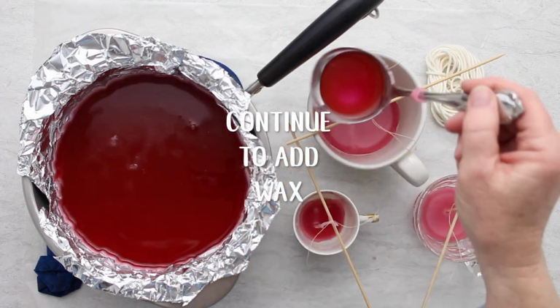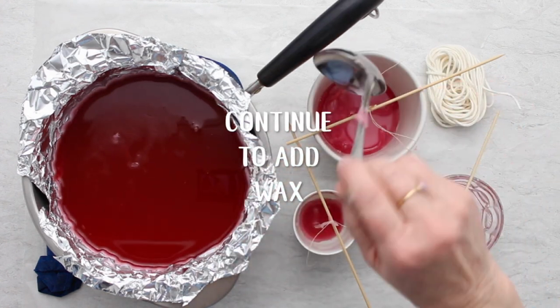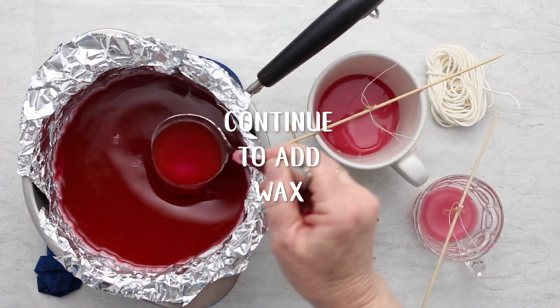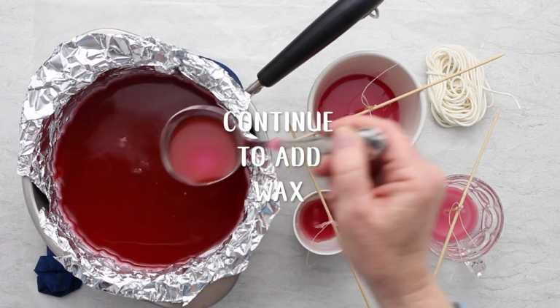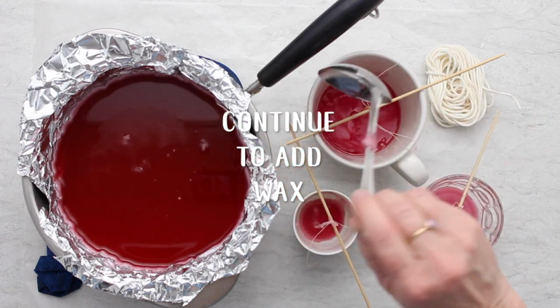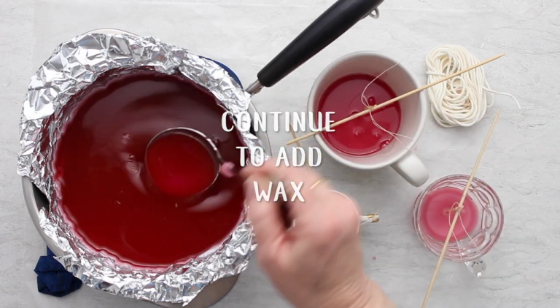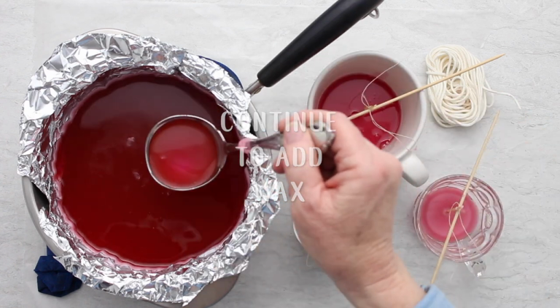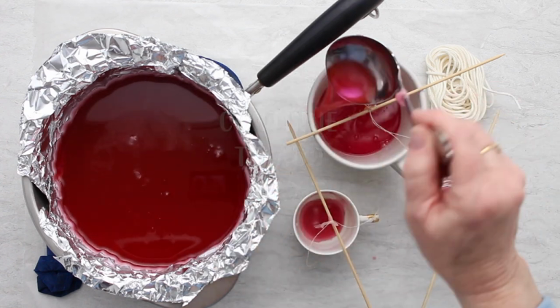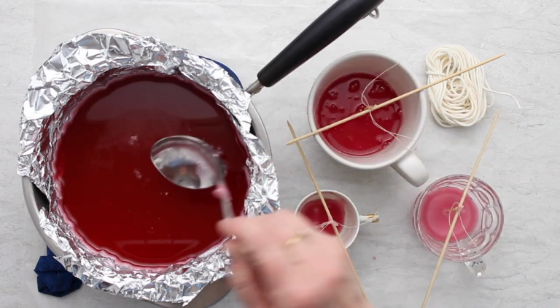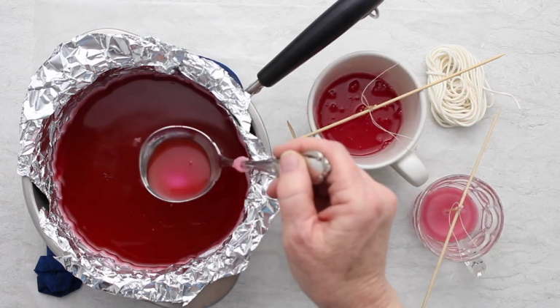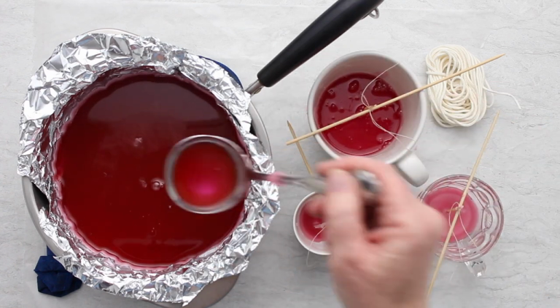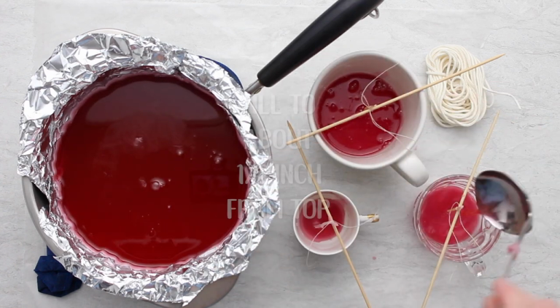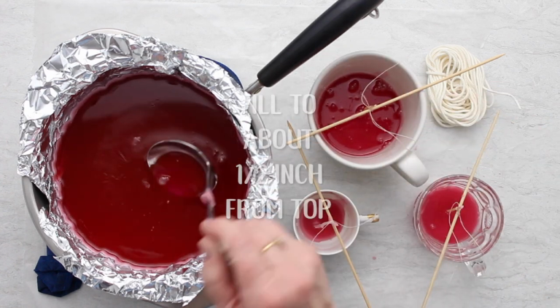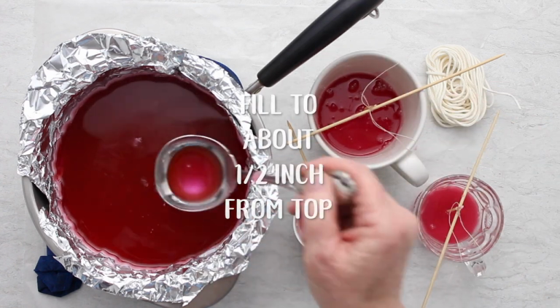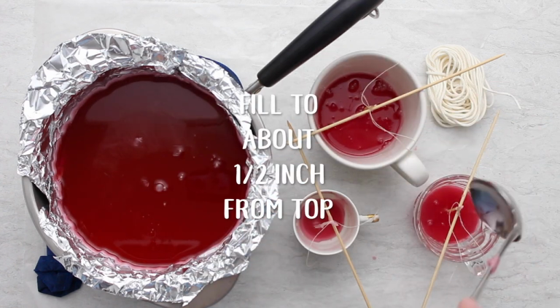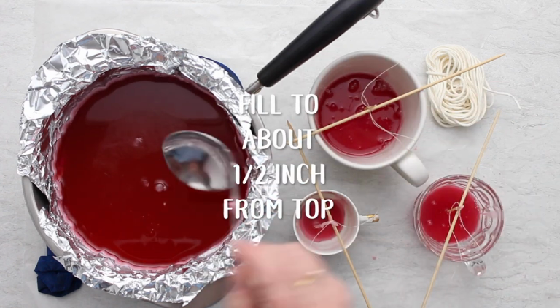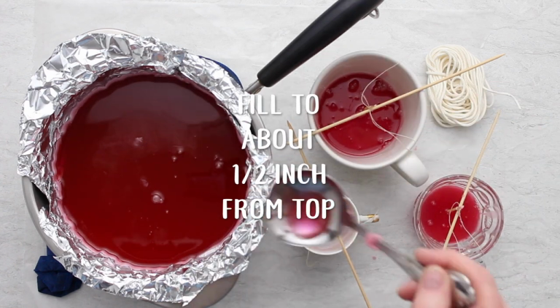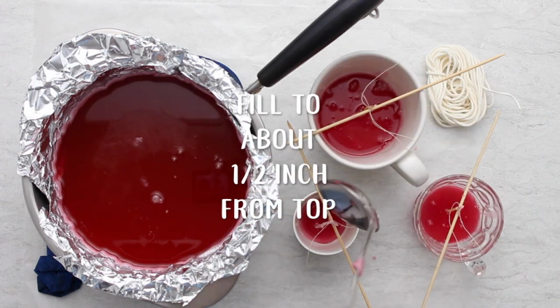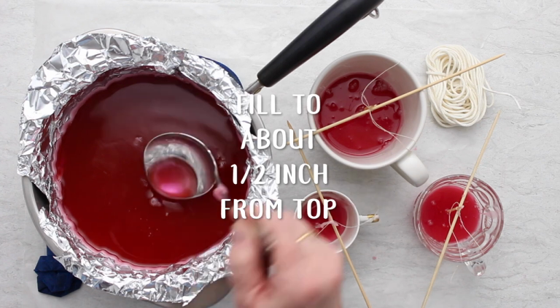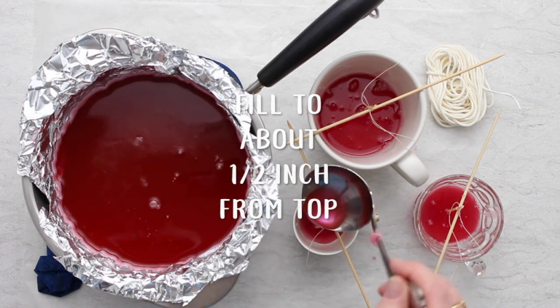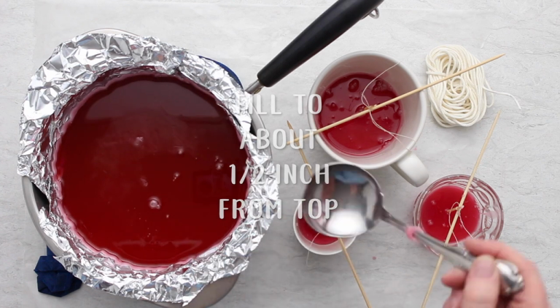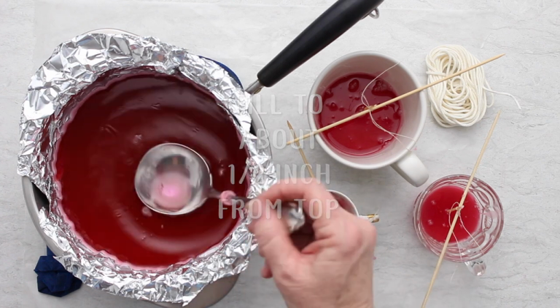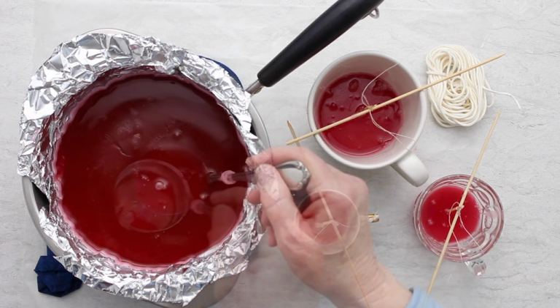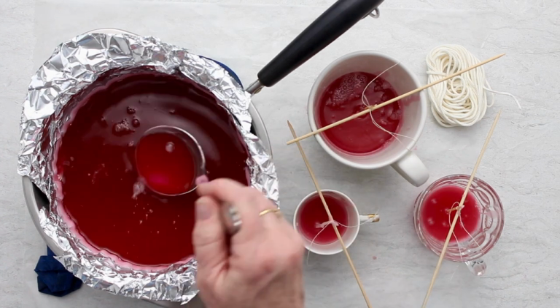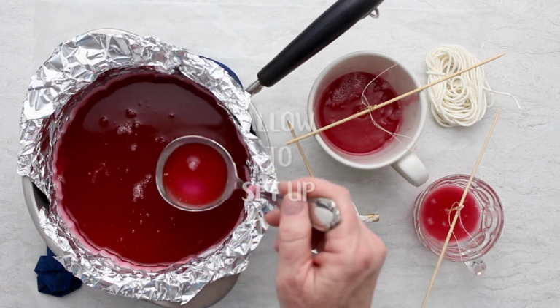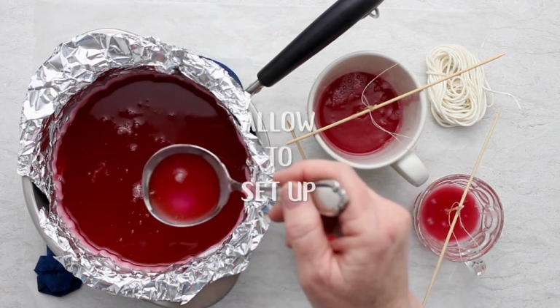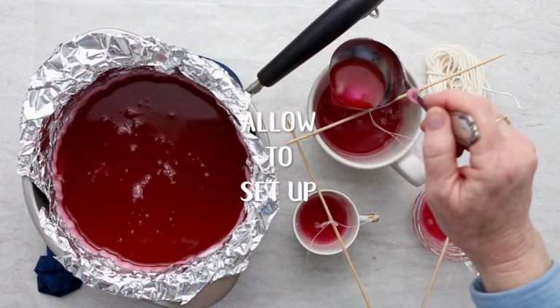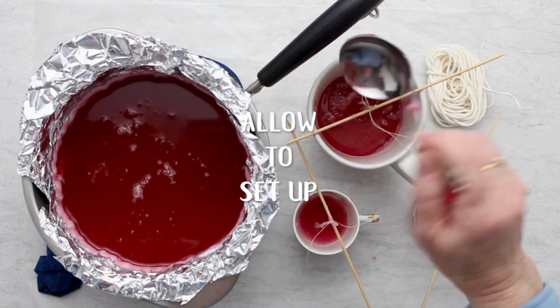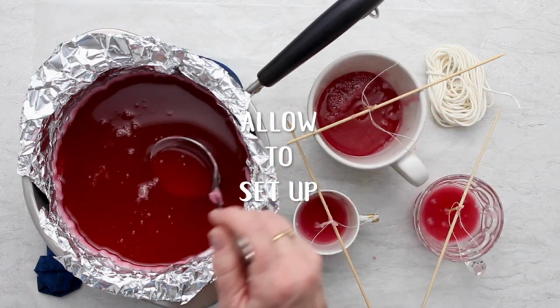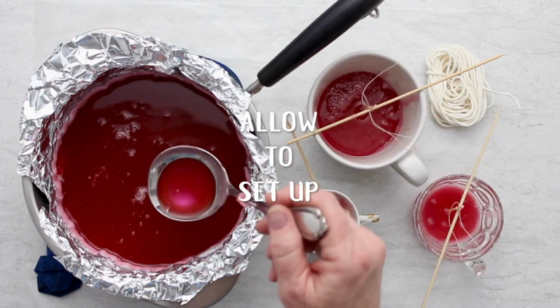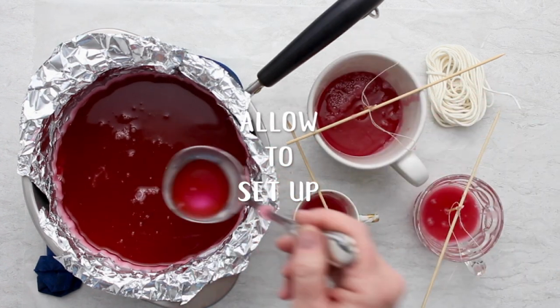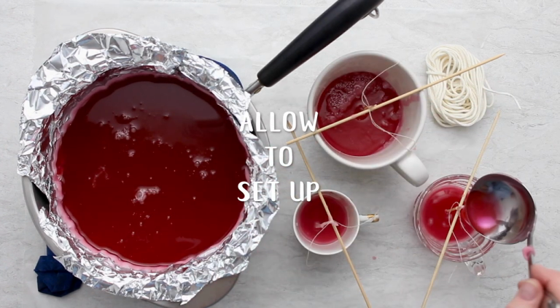Continue to add wax to those cups until they're about a half an inch from the top, then let that set up and get hard.